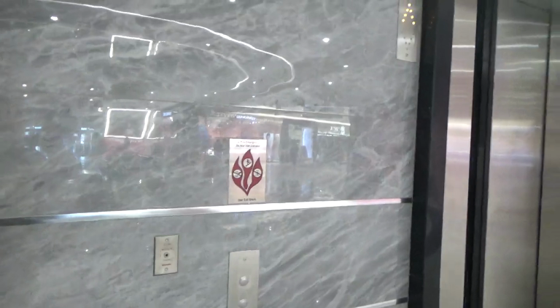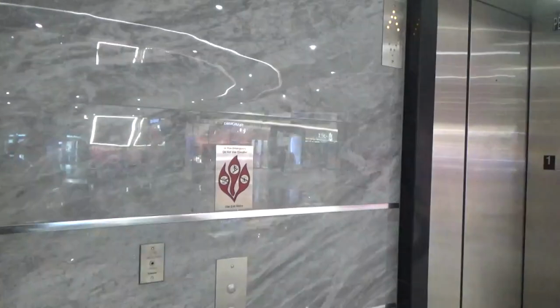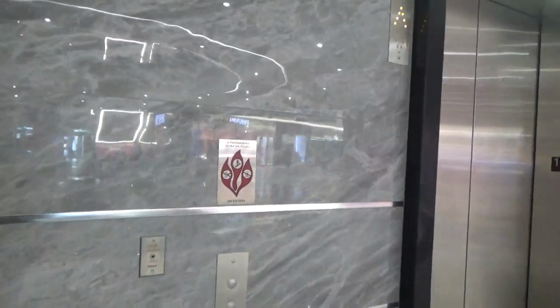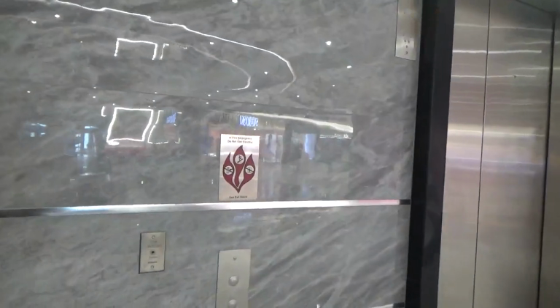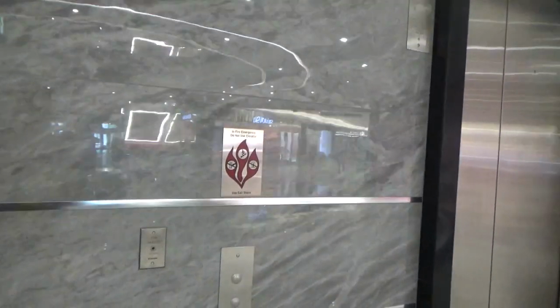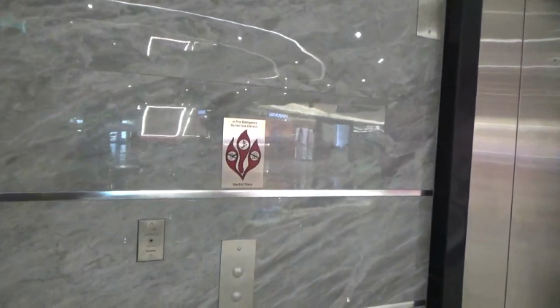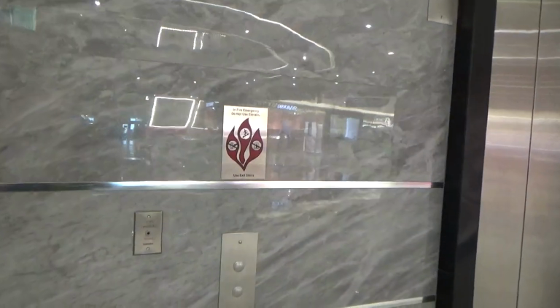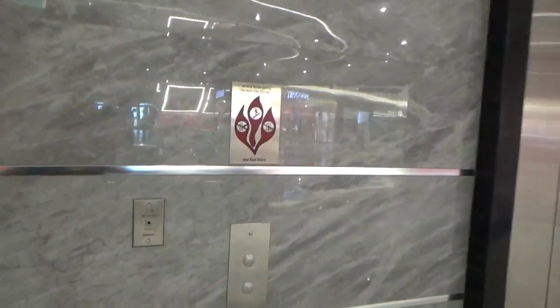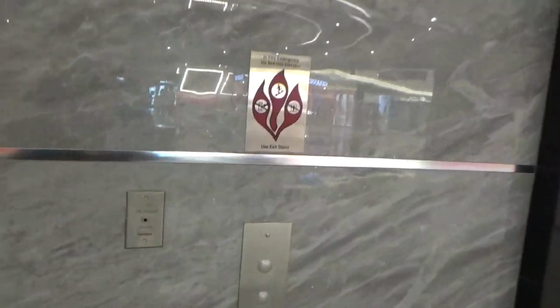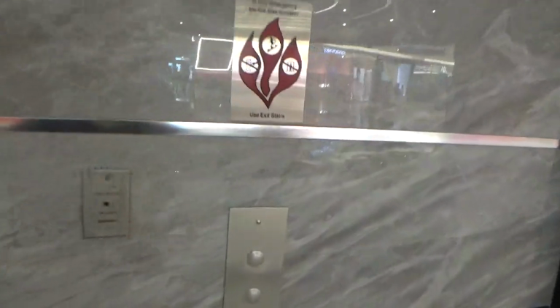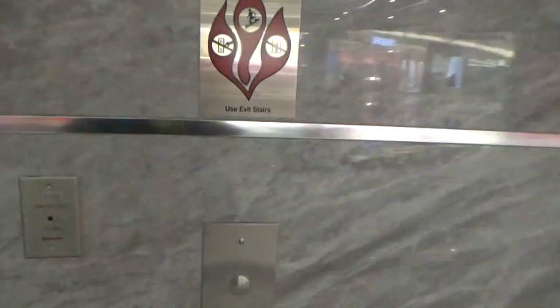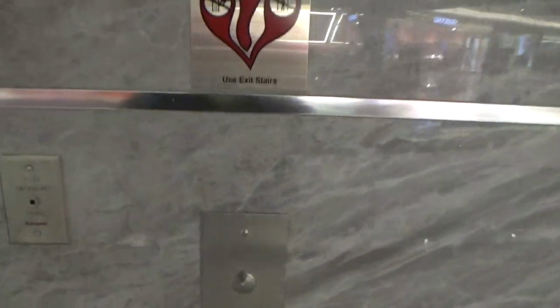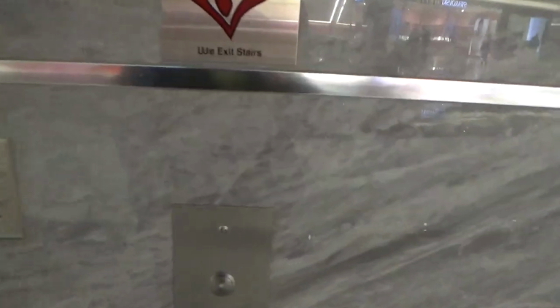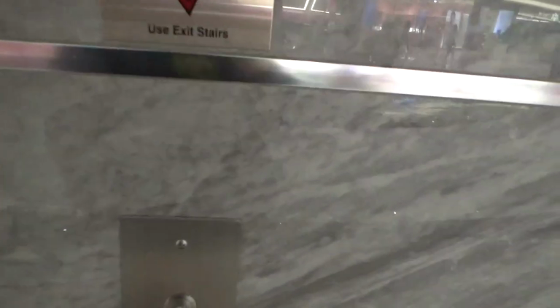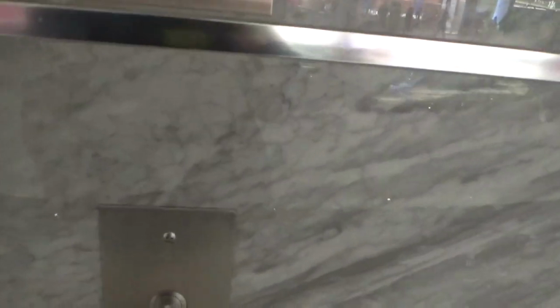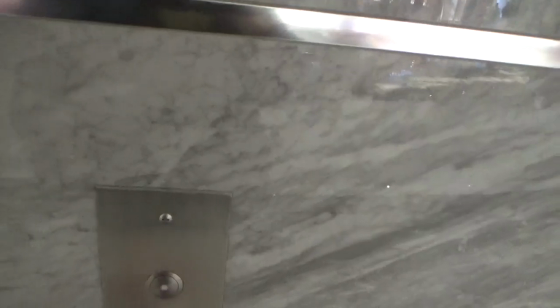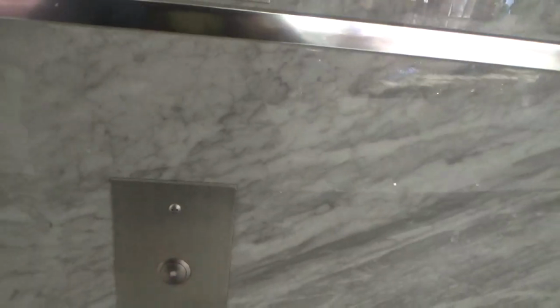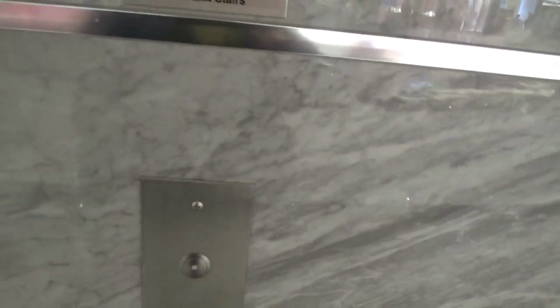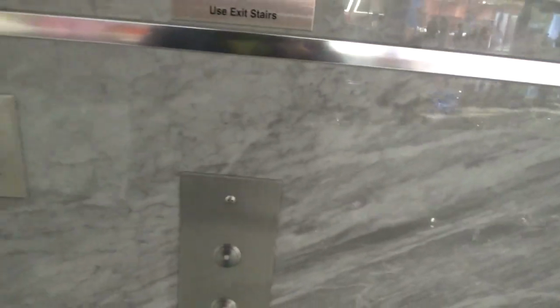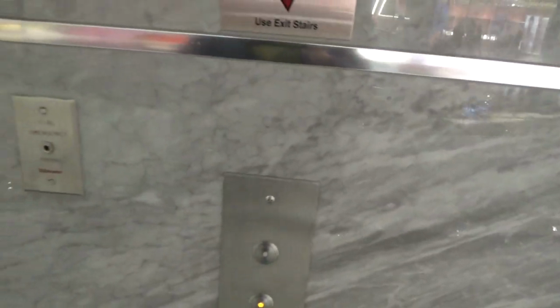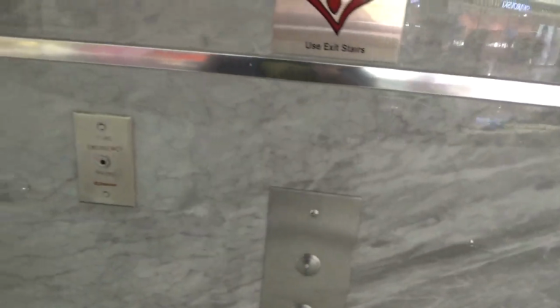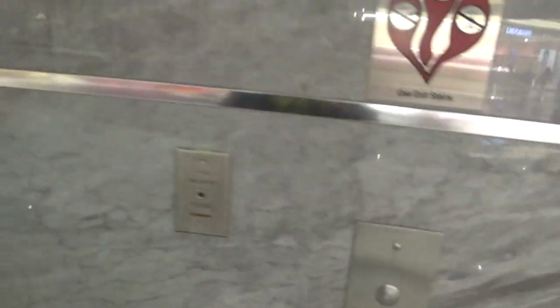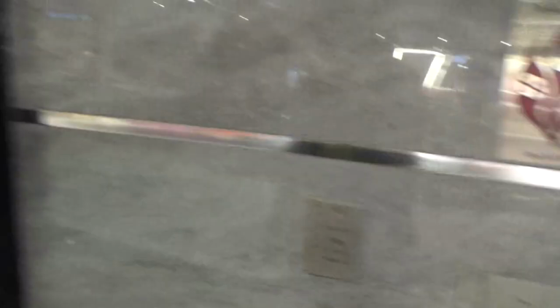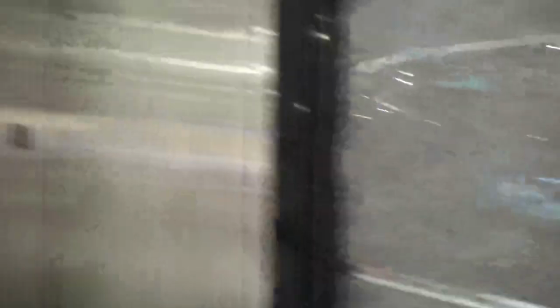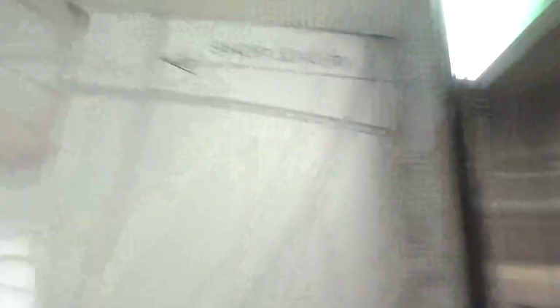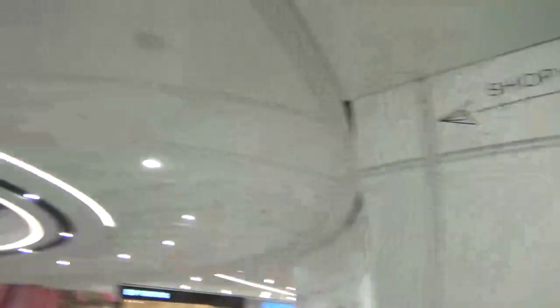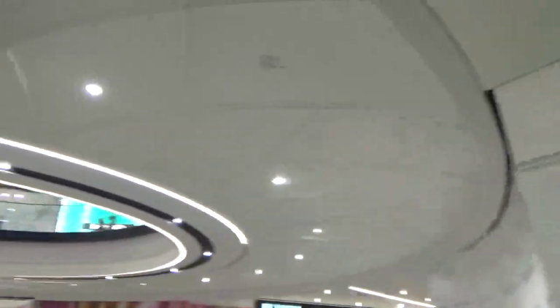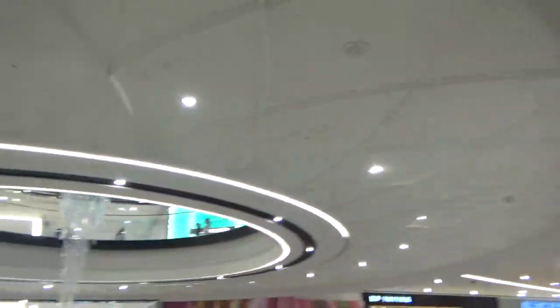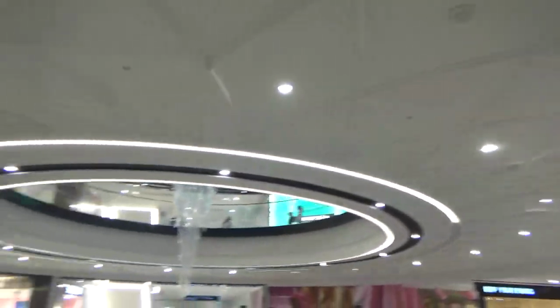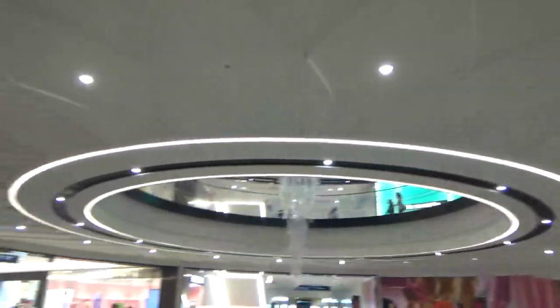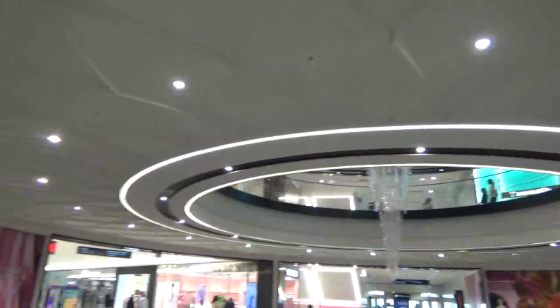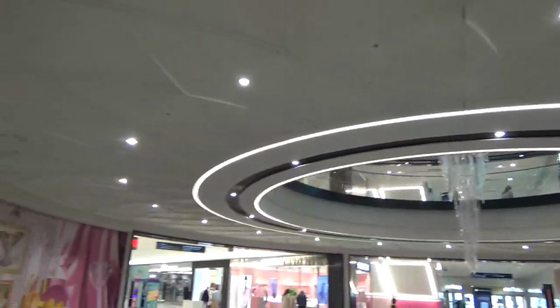These are the elevators in Court D at the American Dream Meadowlands in East Rutherford, New Jersey. Welcome to the Better Mall of America.